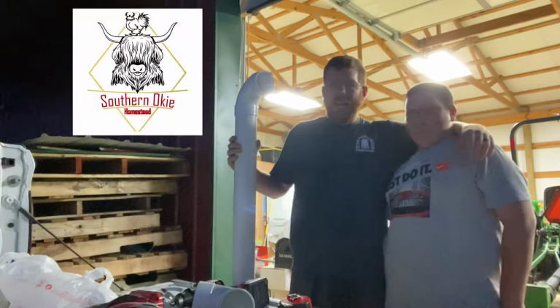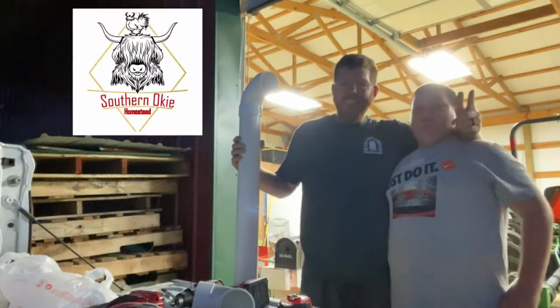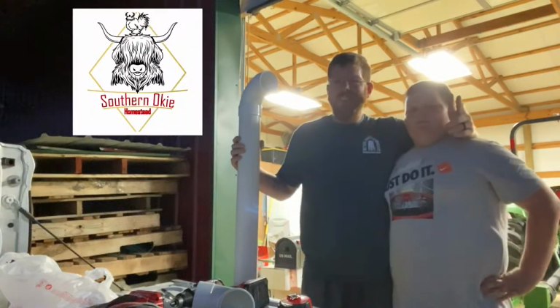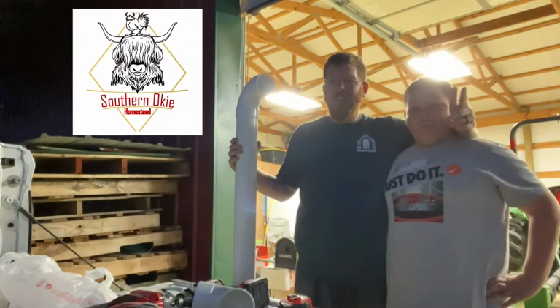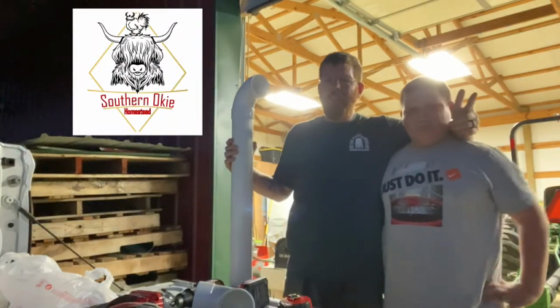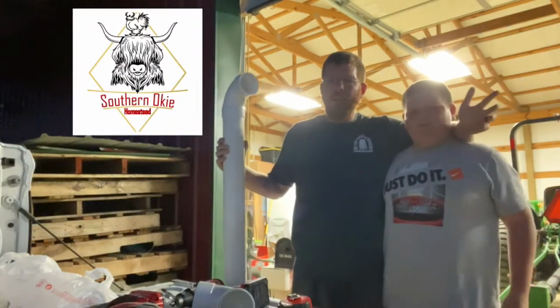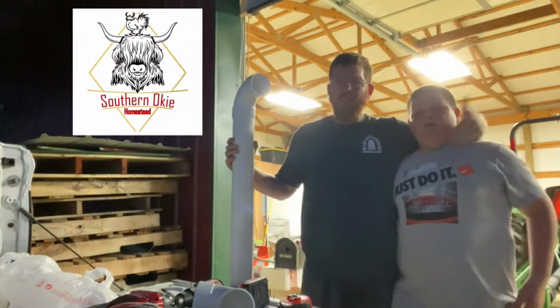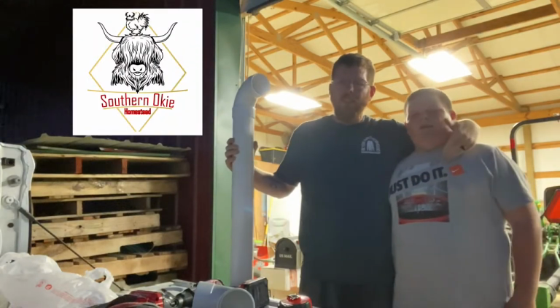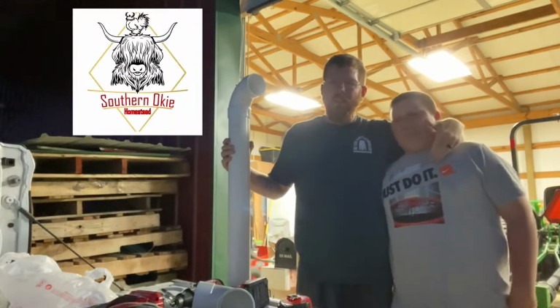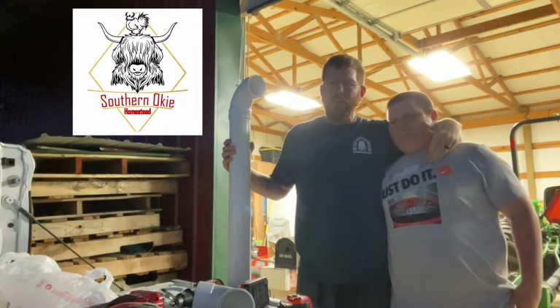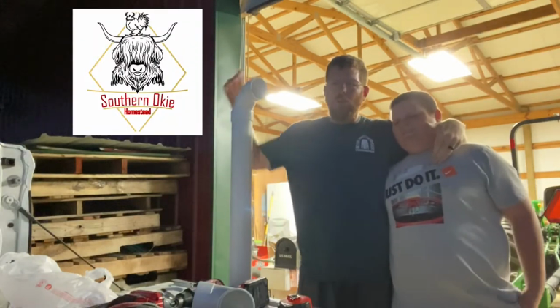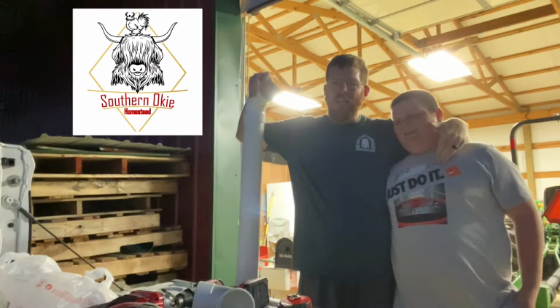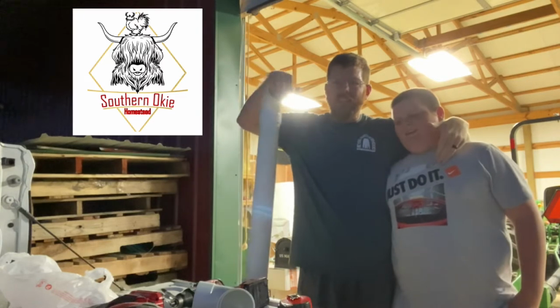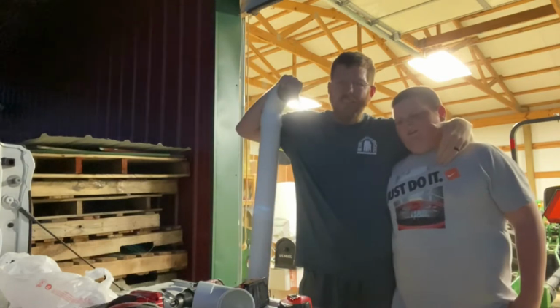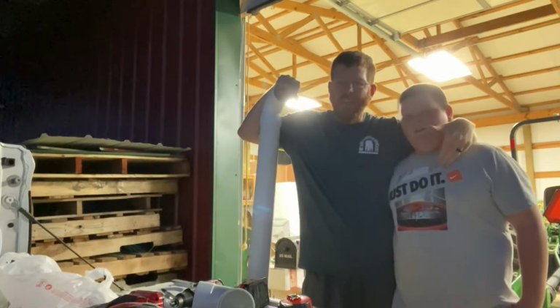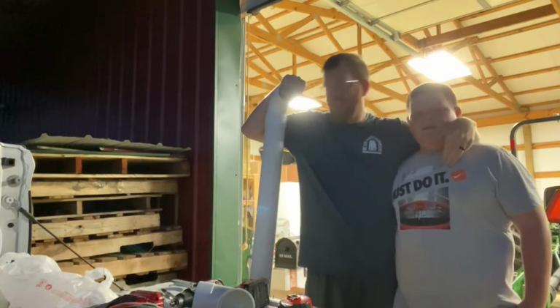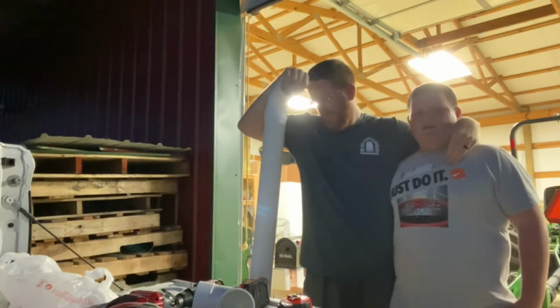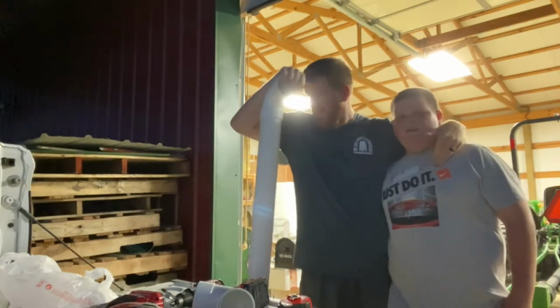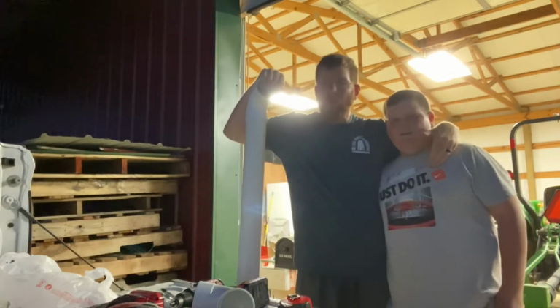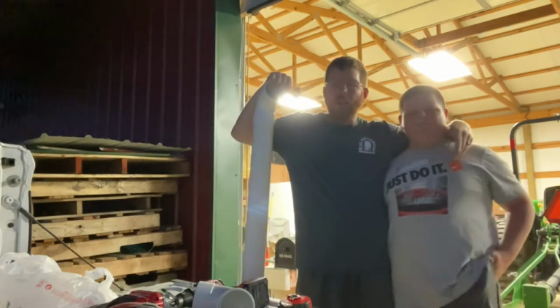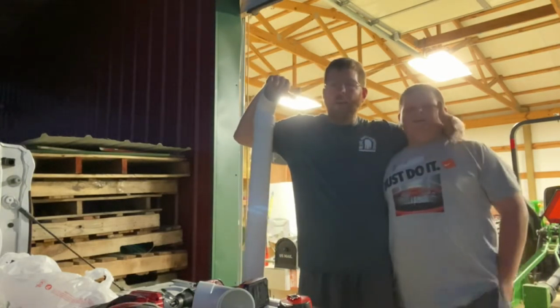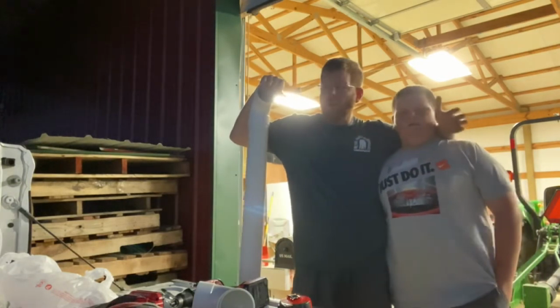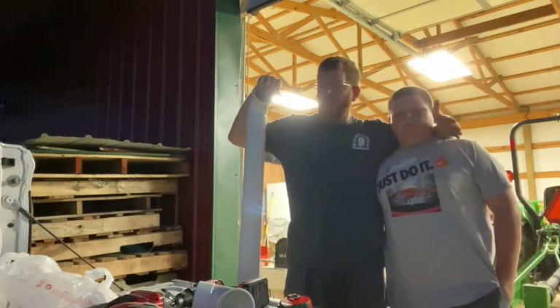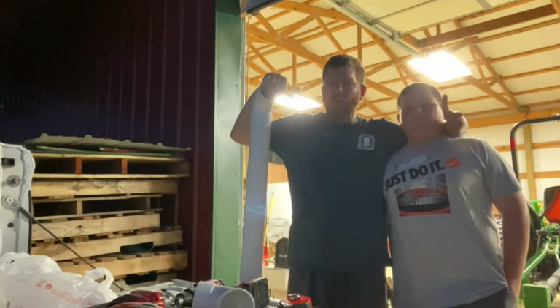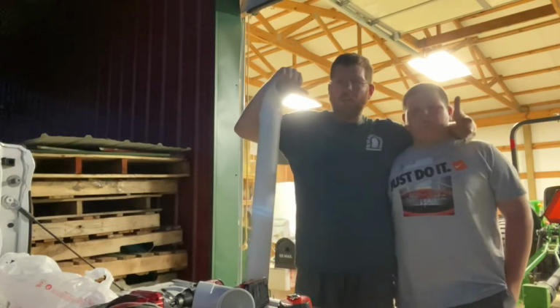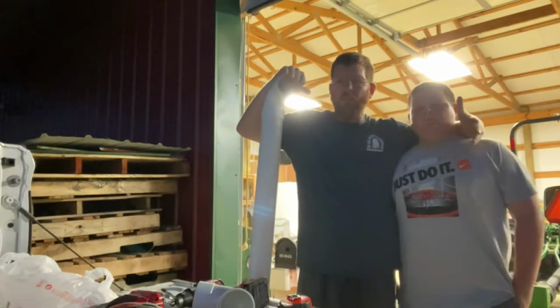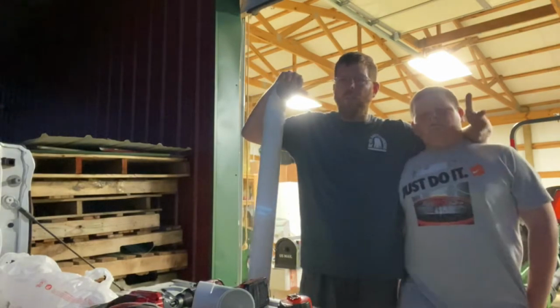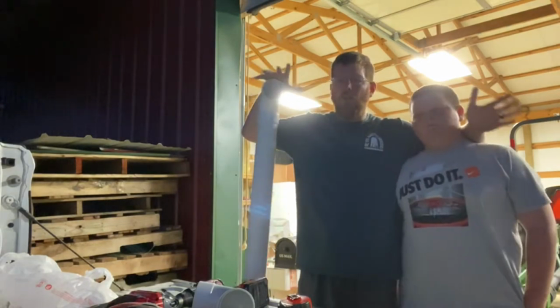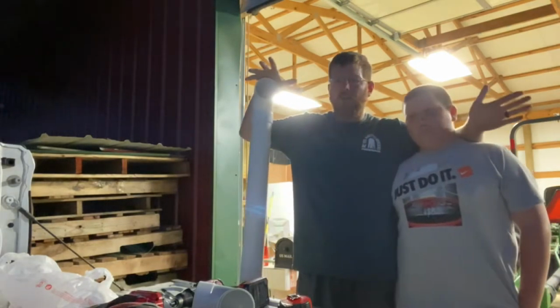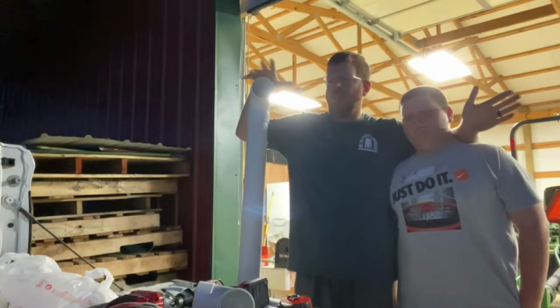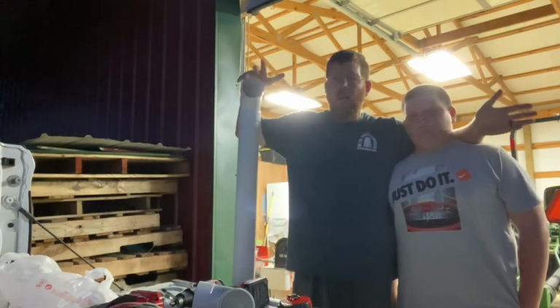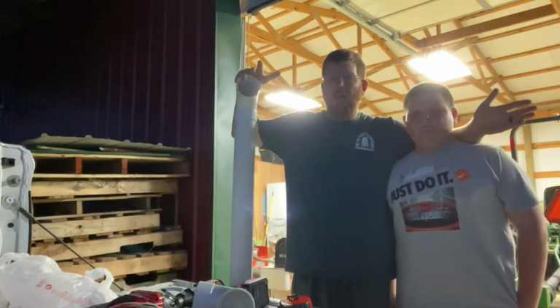Hey guys, this is Brandon and my number one hand here. We're gonna make a quail feeder — I made one earlier, but we're gonna make another one and show y'all how I made it.